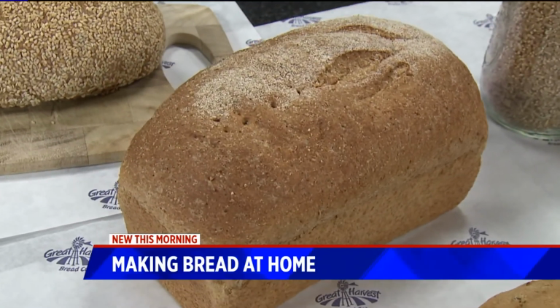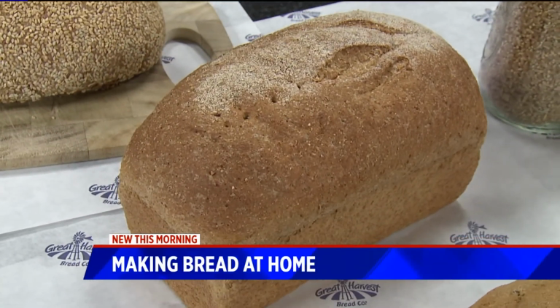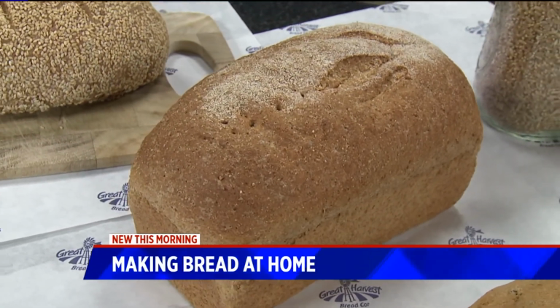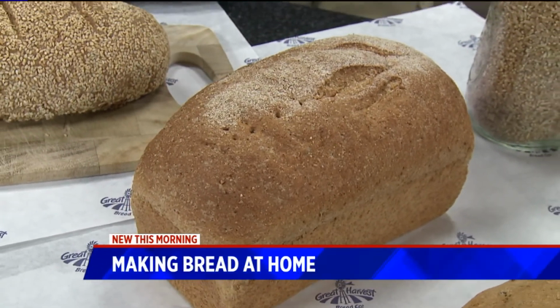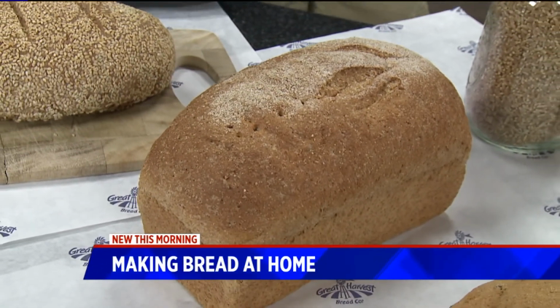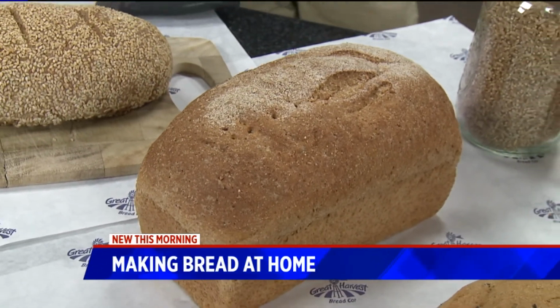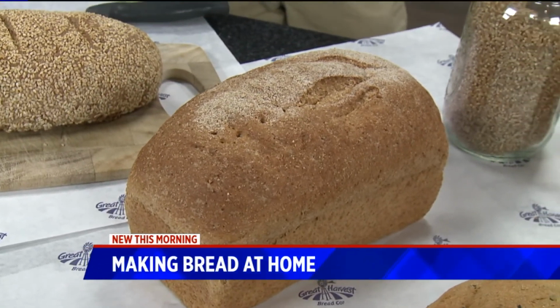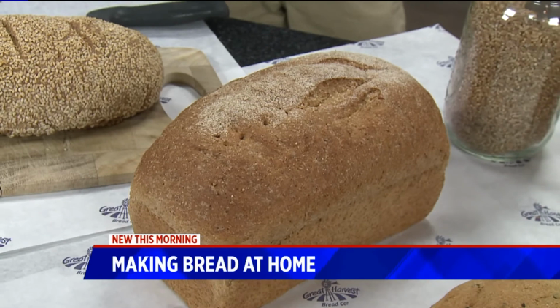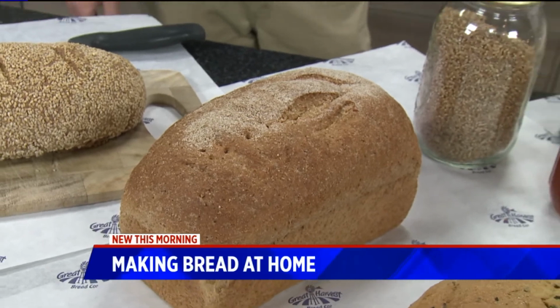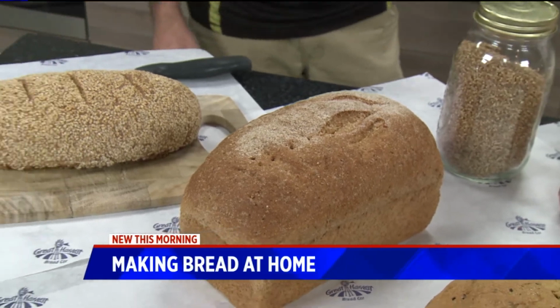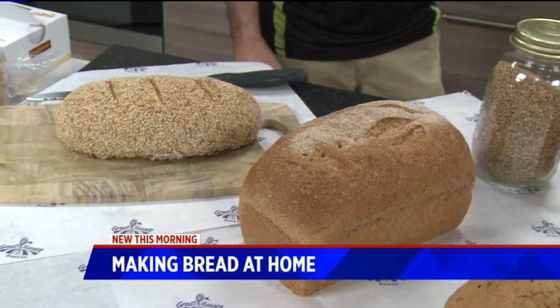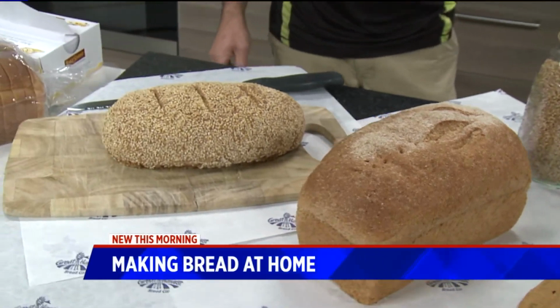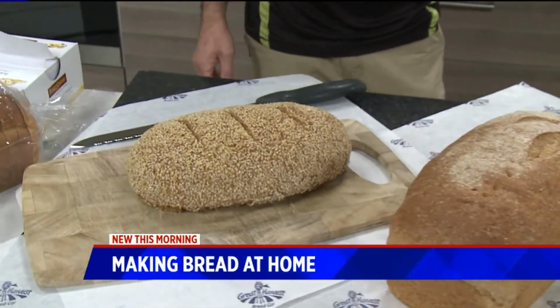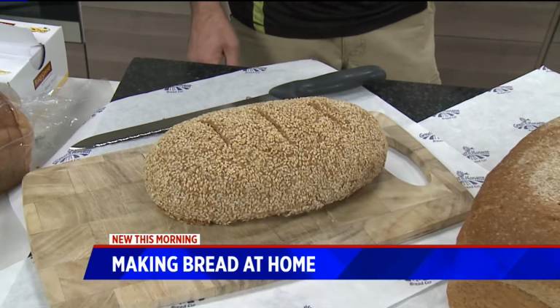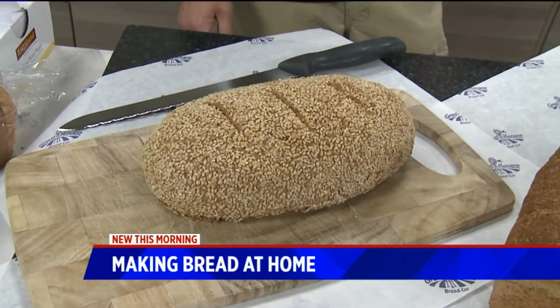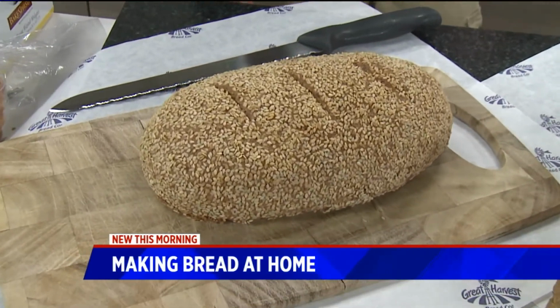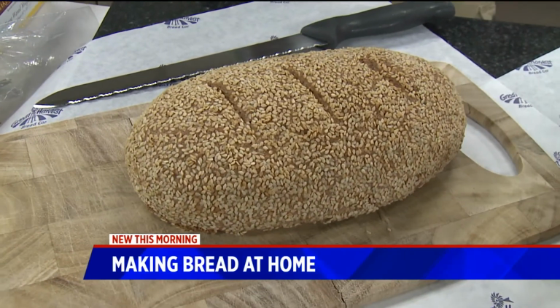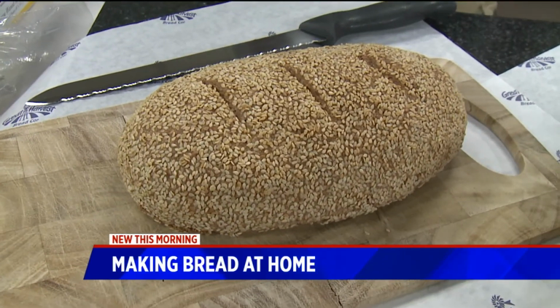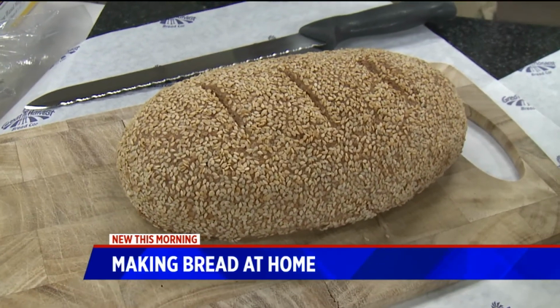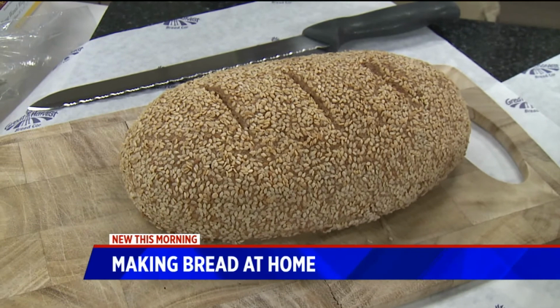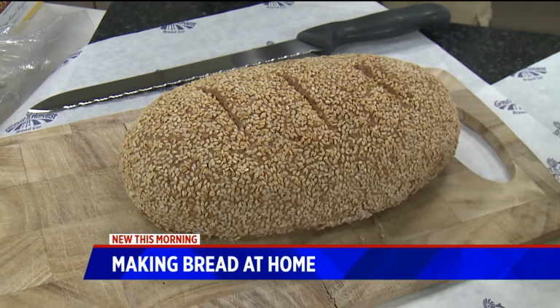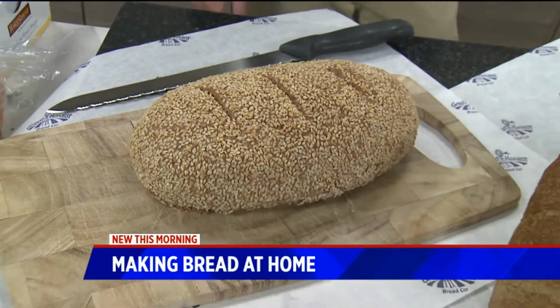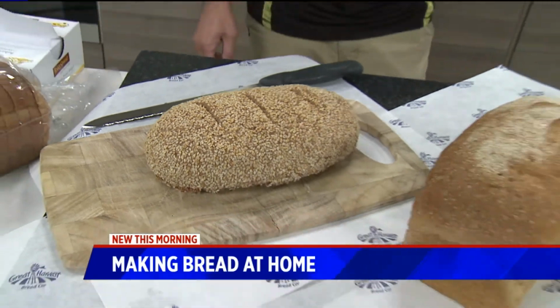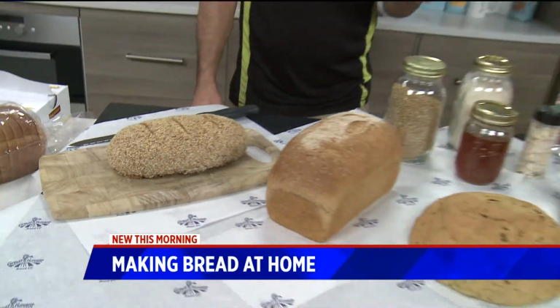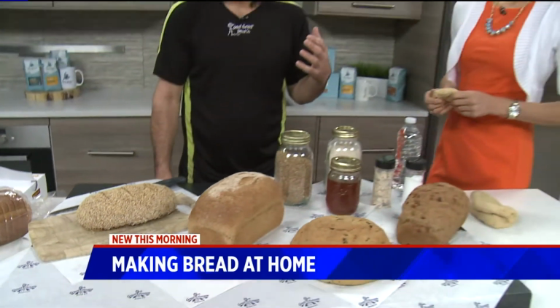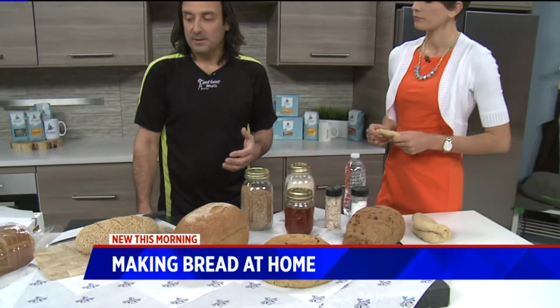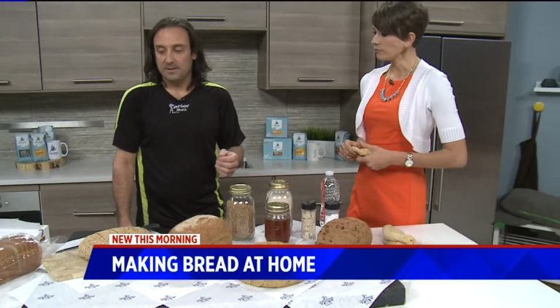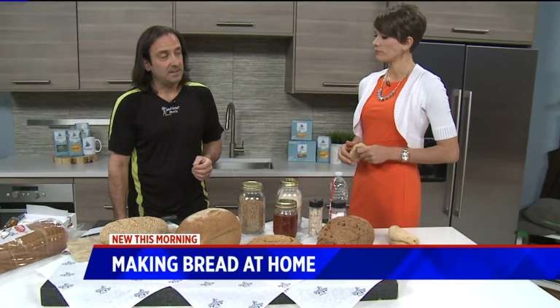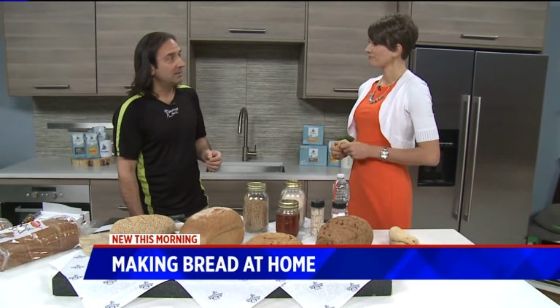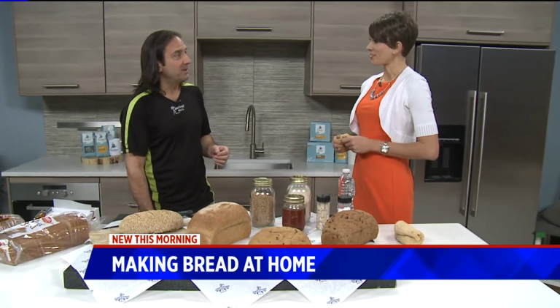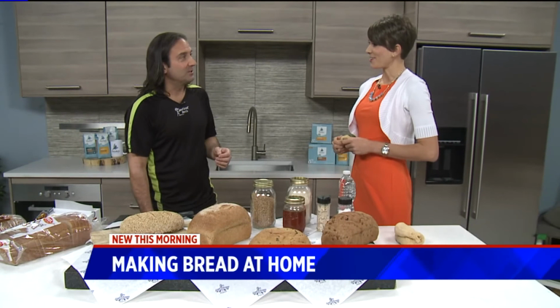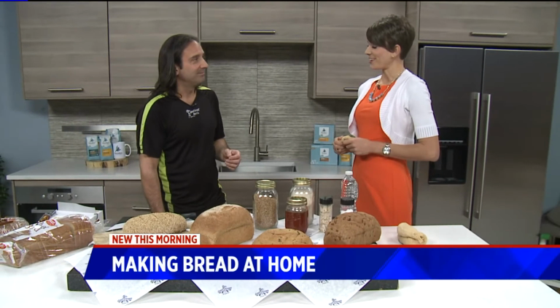I also brought our whole grain sourdough, which is the healthiest bread on the planet, frankly. It's really high in protein, sugar-free, low in salt, and it's actually delicious. It's my favorite as well.